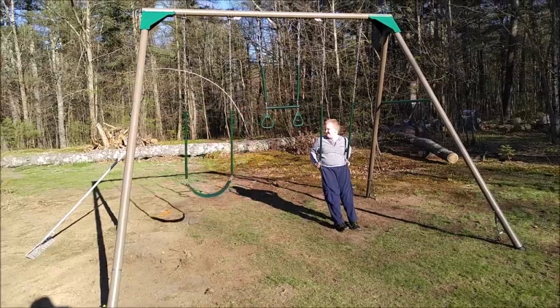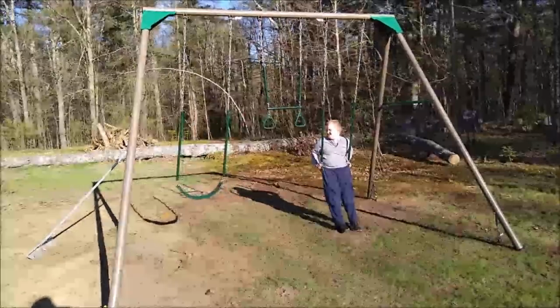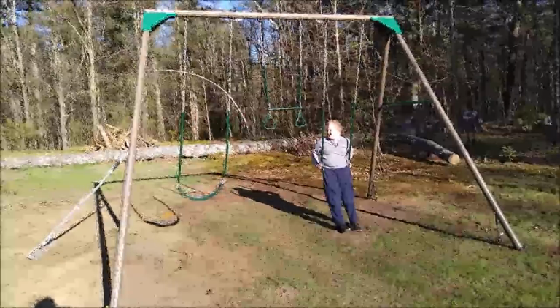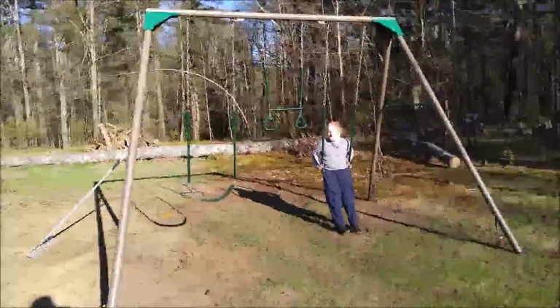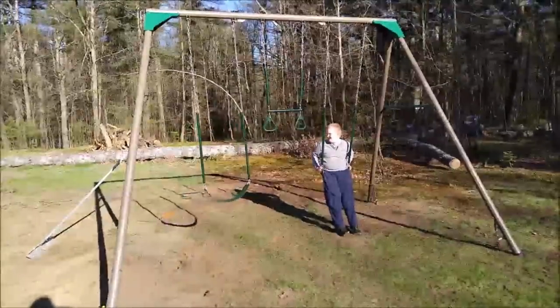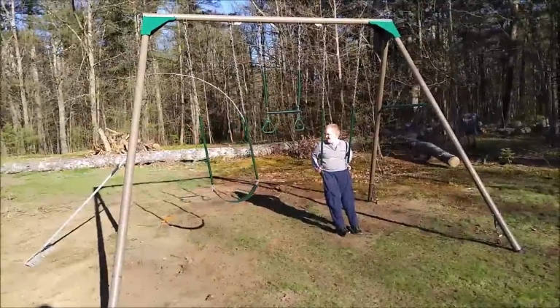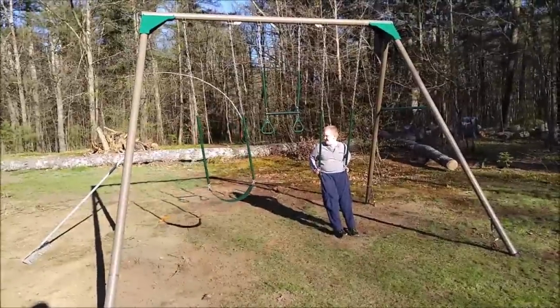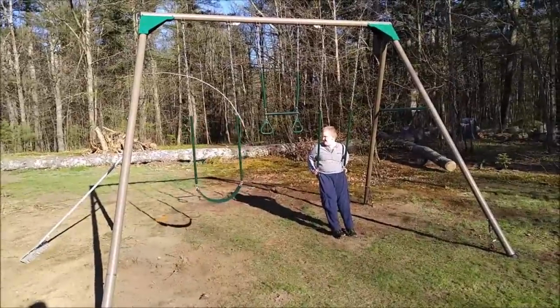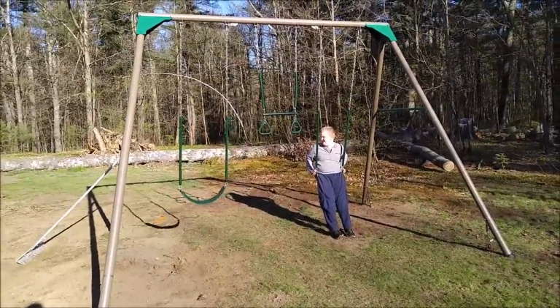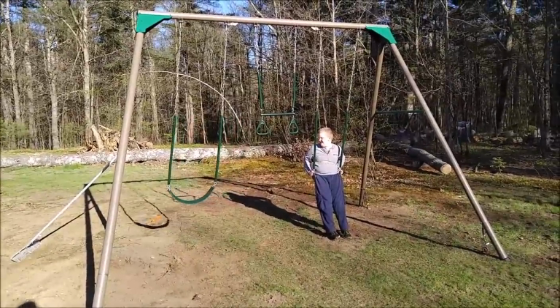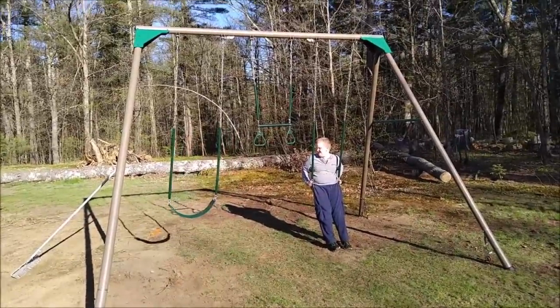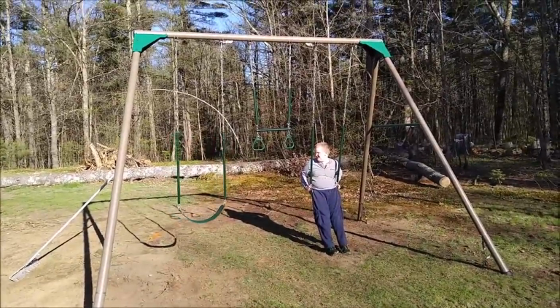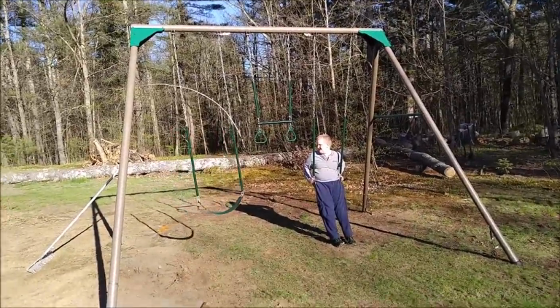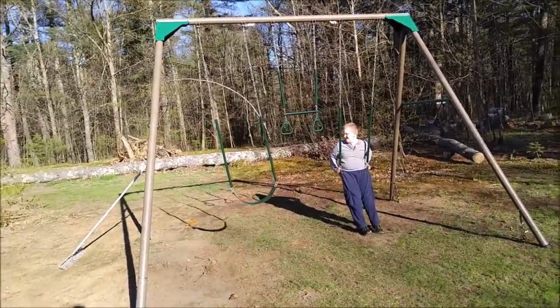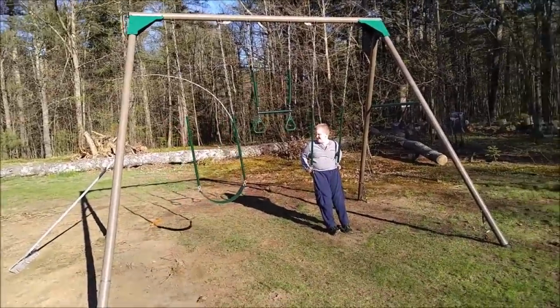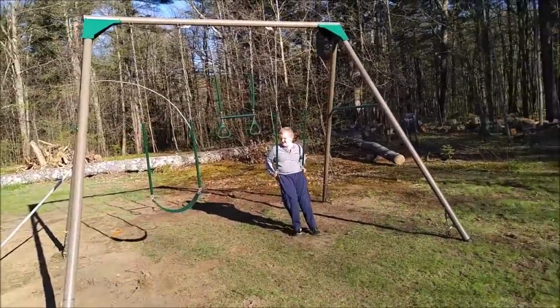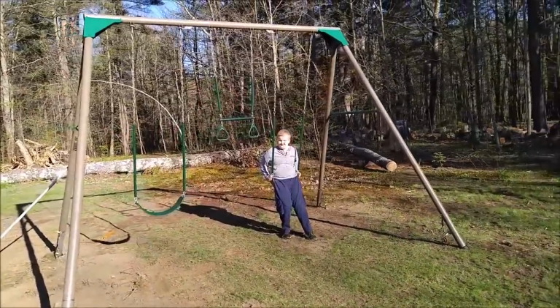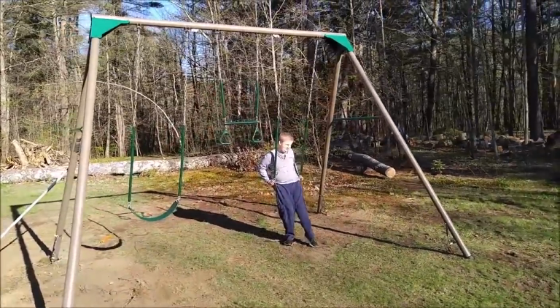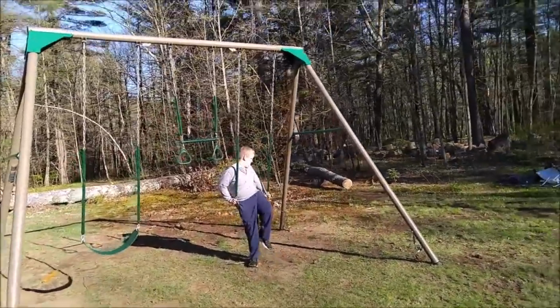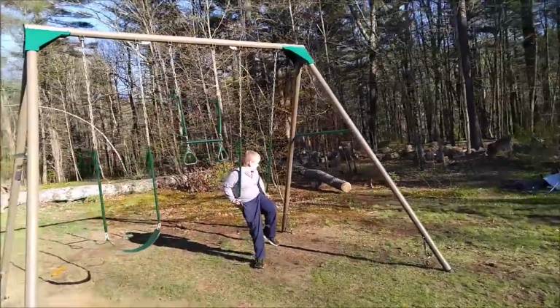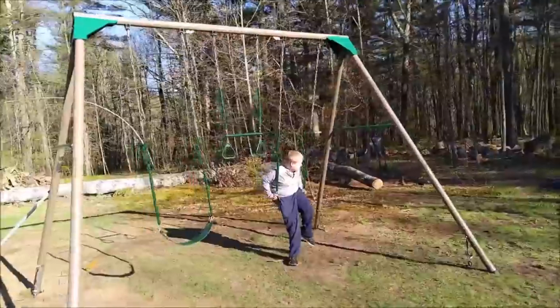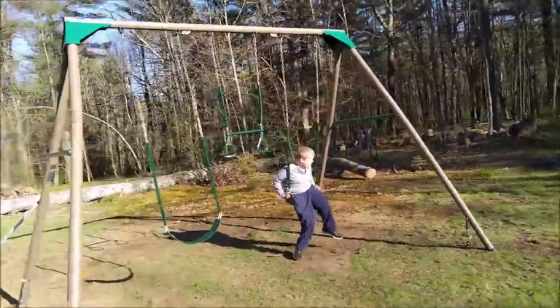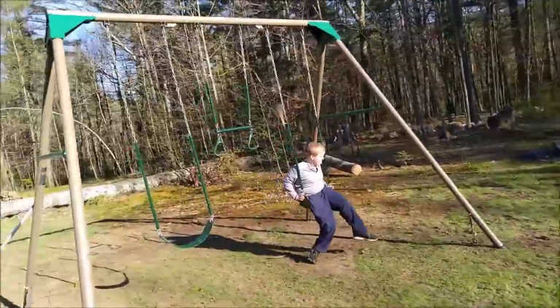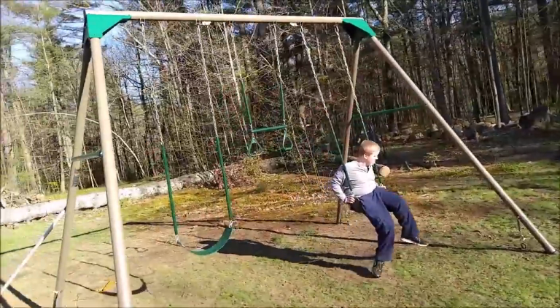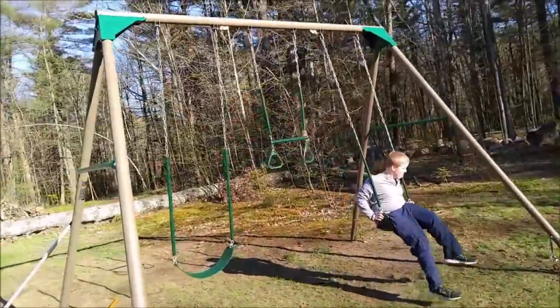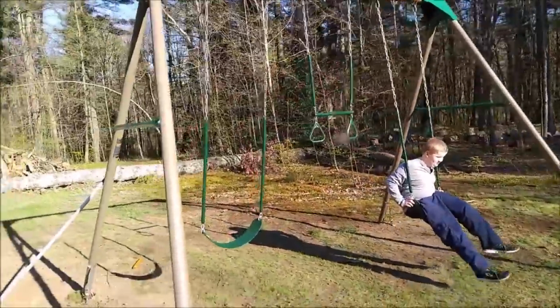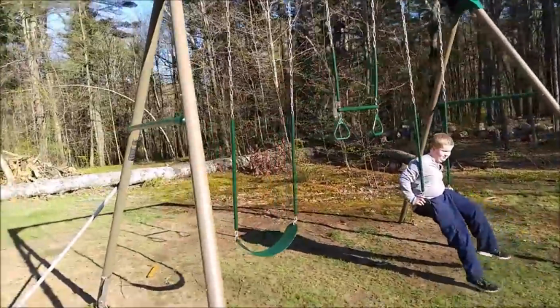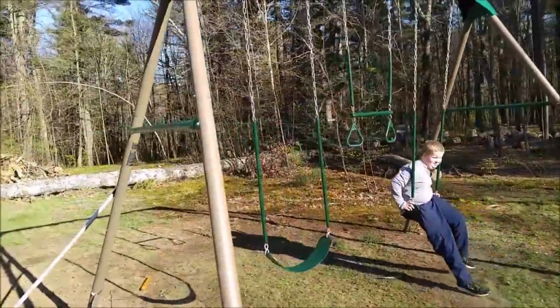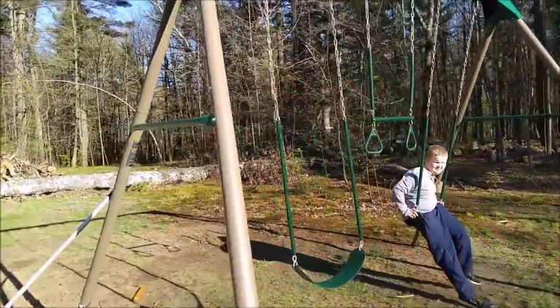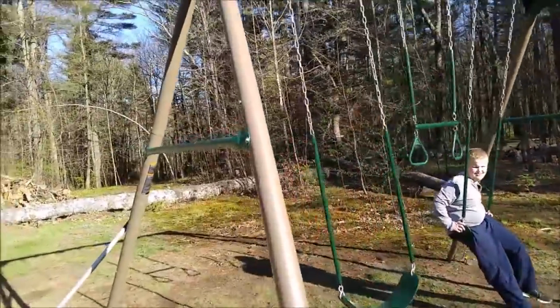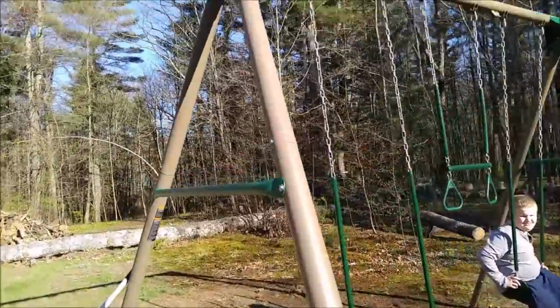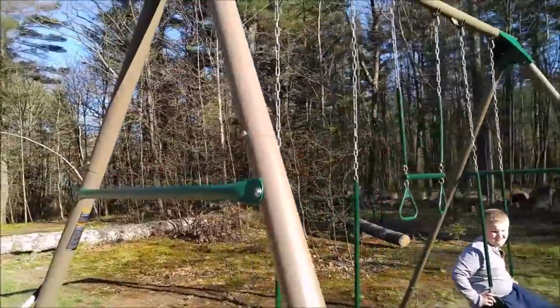Testing out our new swing set which we bought from Home Depot. This is one of those — what do they call it — Lifespan? It's heavy duty, it's real metal. It's the real deal.